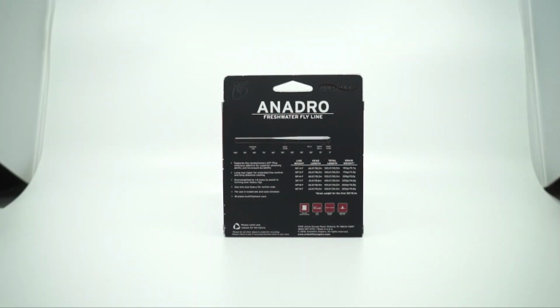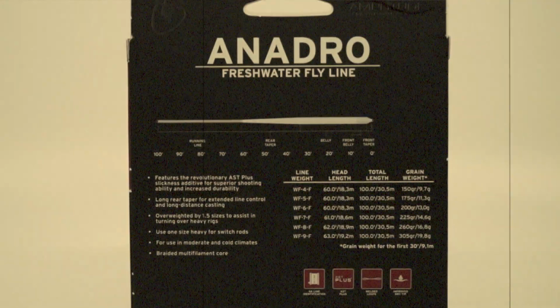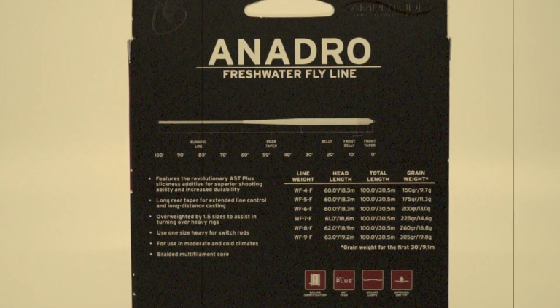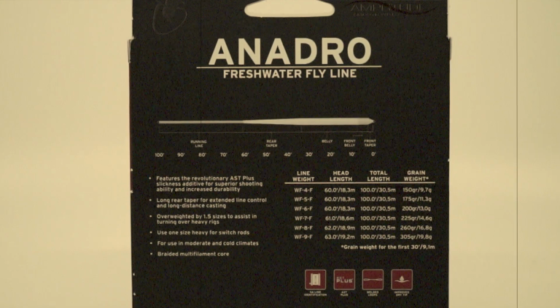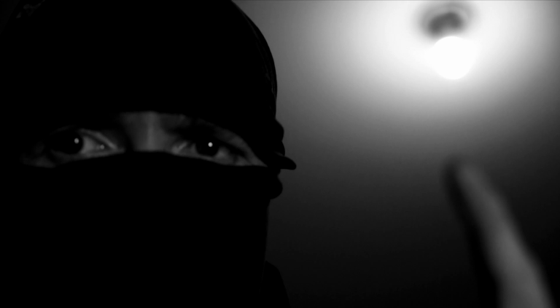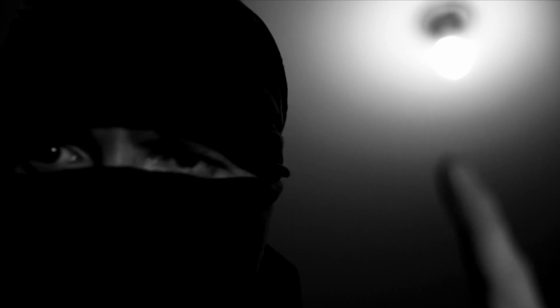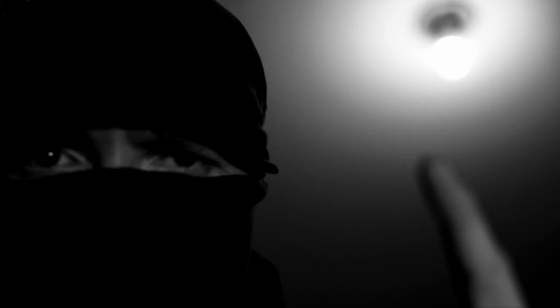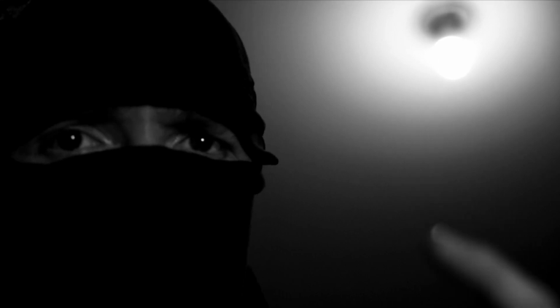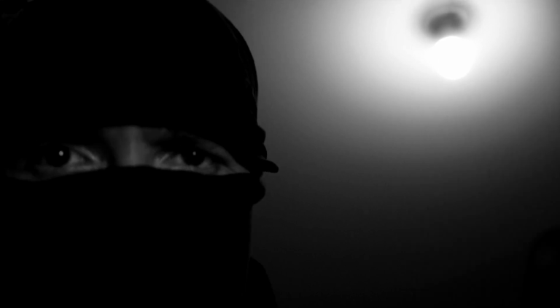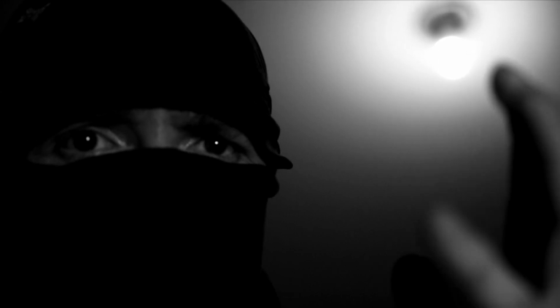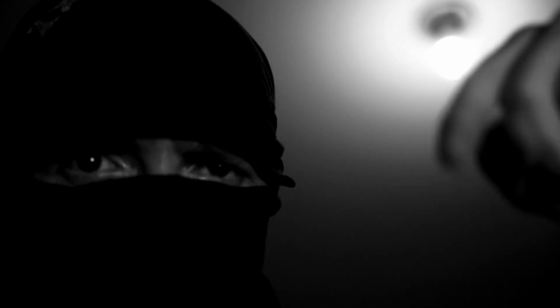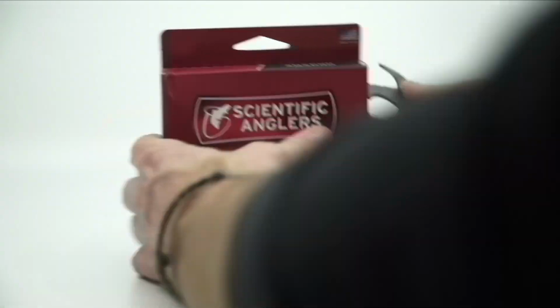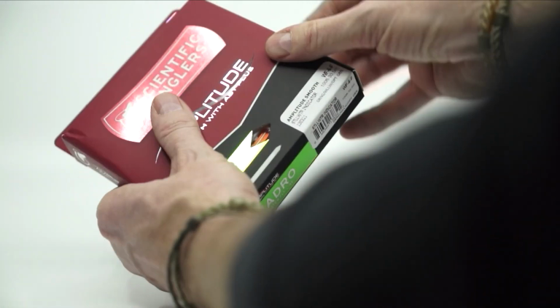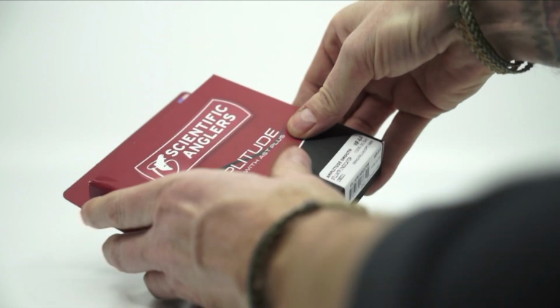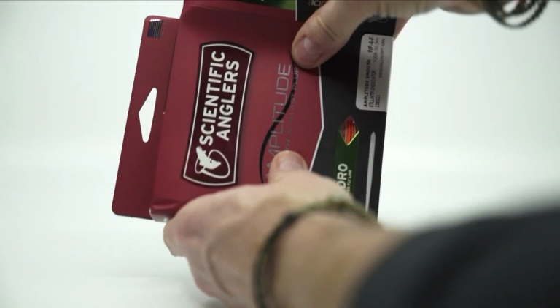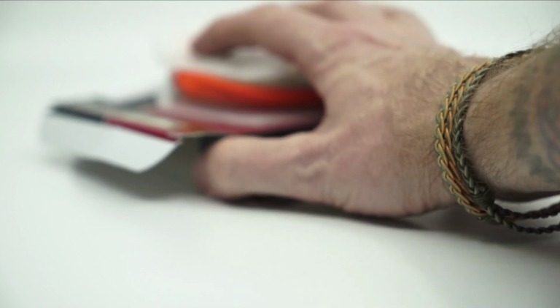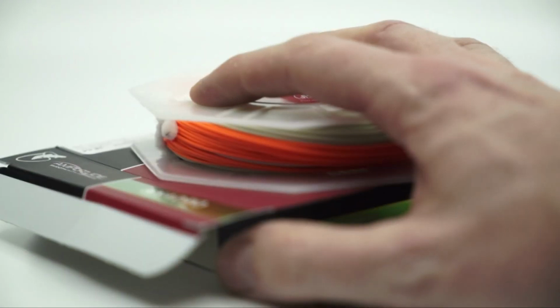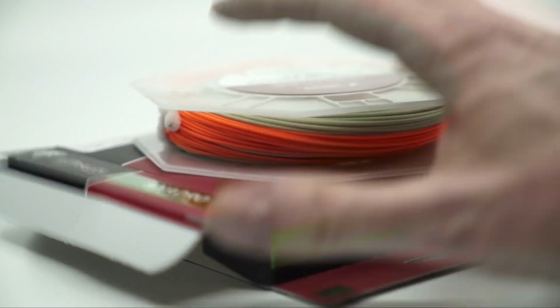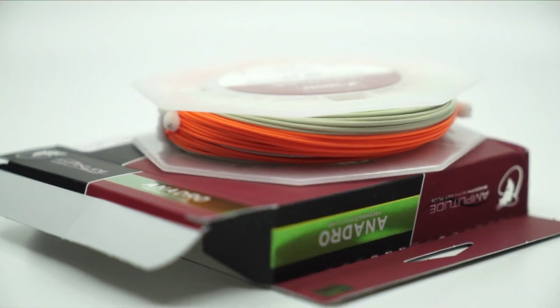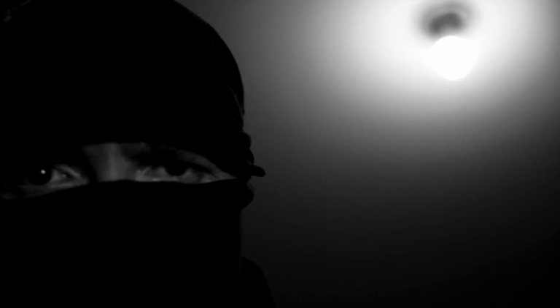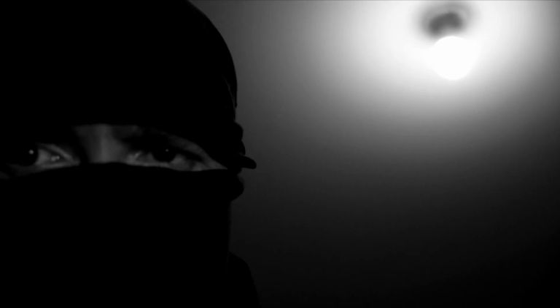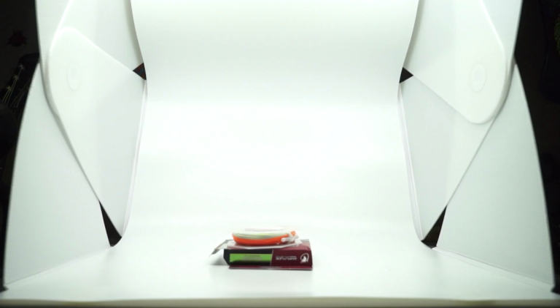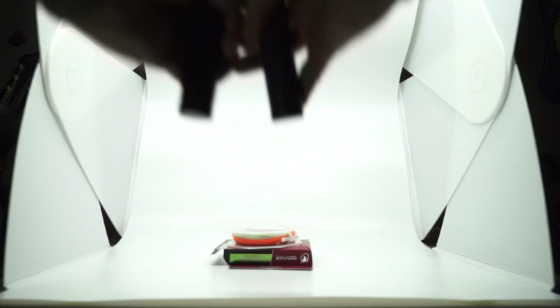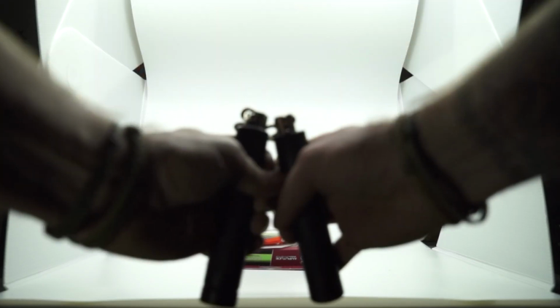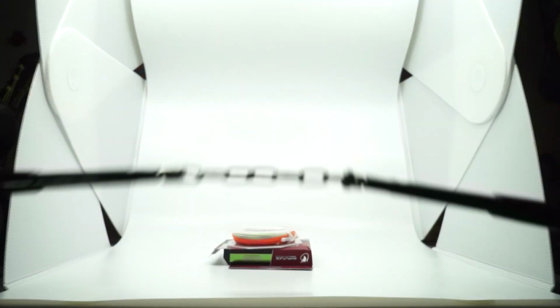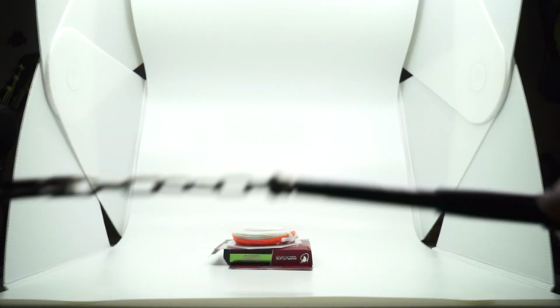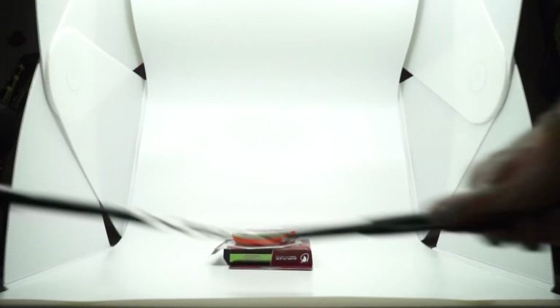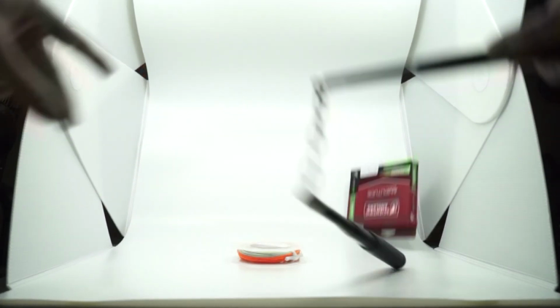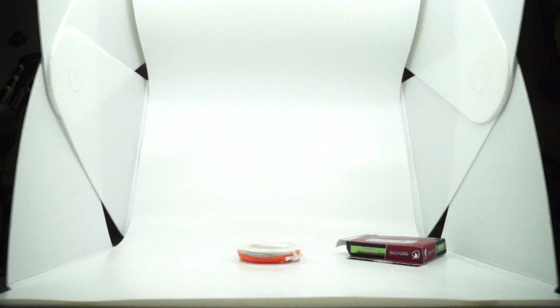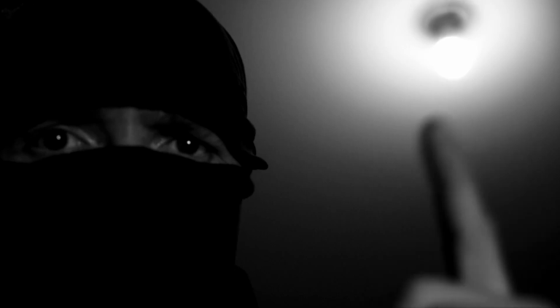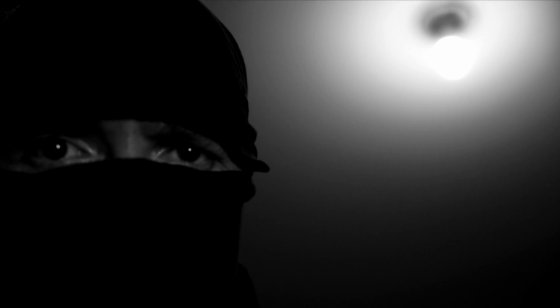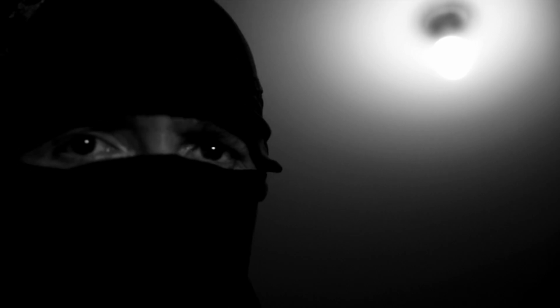I proceed to read the box: features the revolutionary AST Plus slickness additive for superior shooting ability and increased durability, long rear taper for extended line control and long distance casting. This must be for indicators.